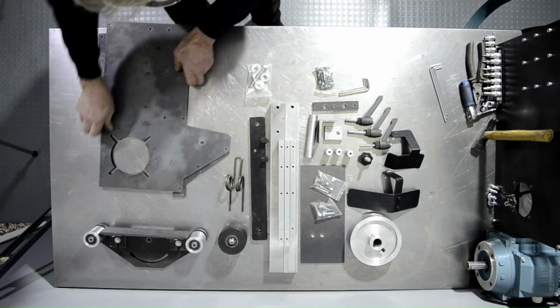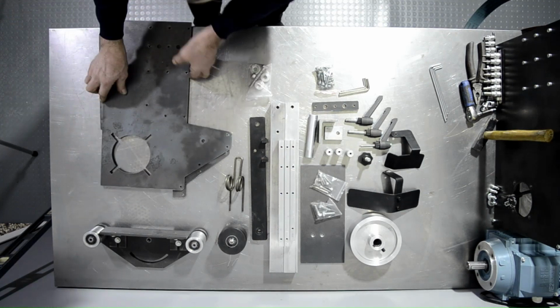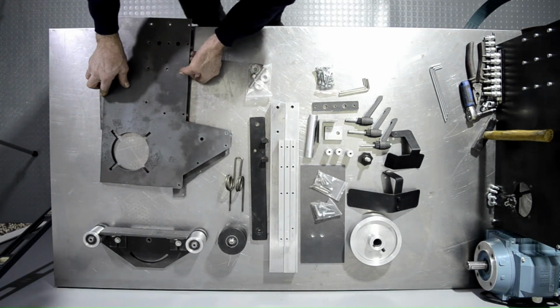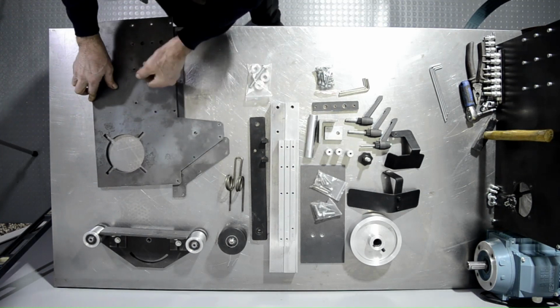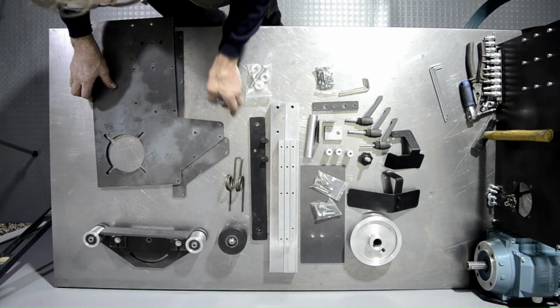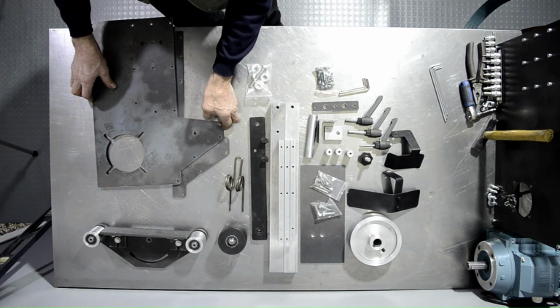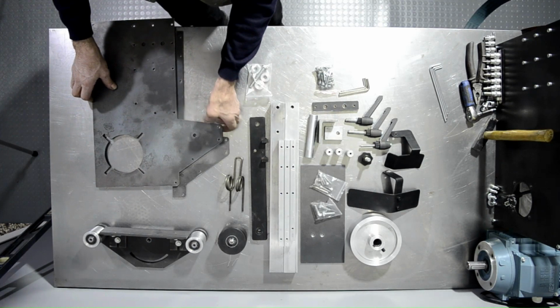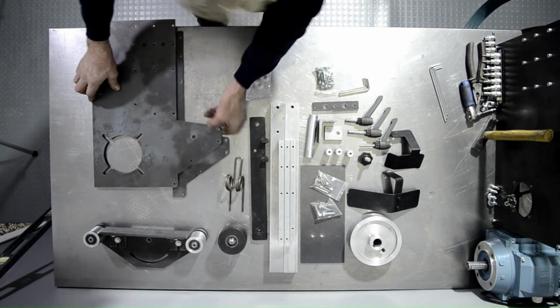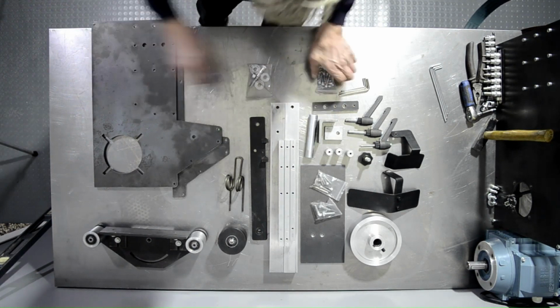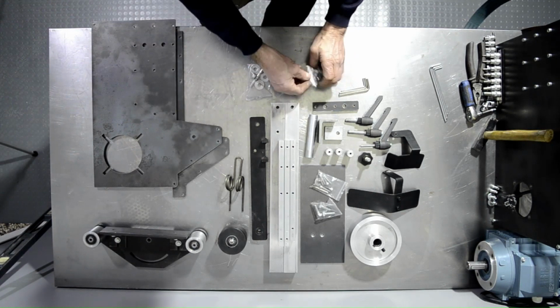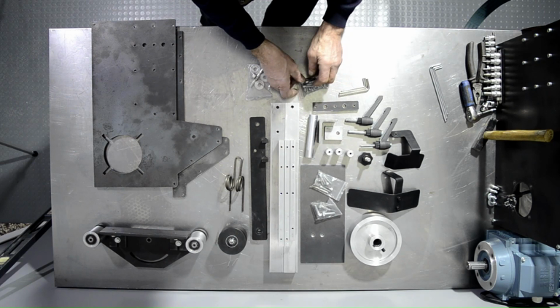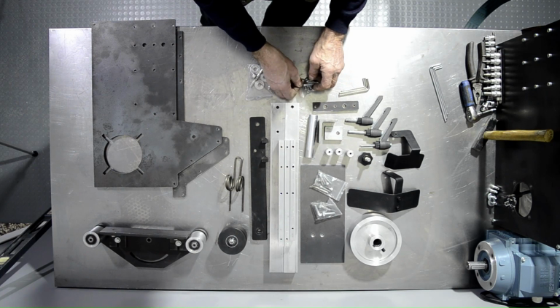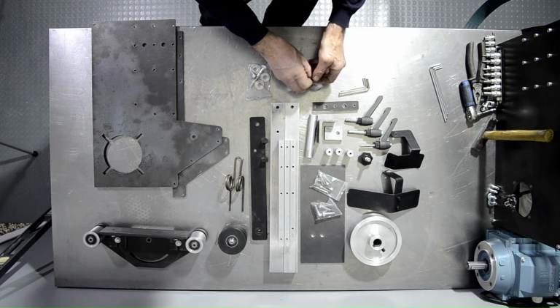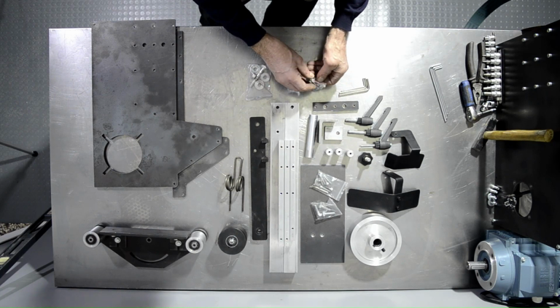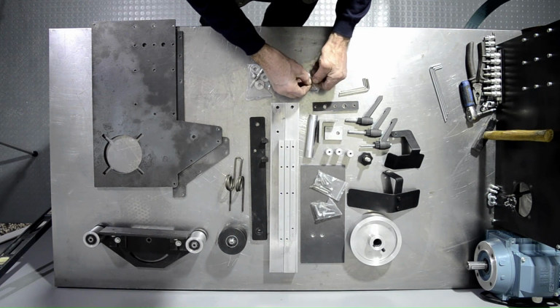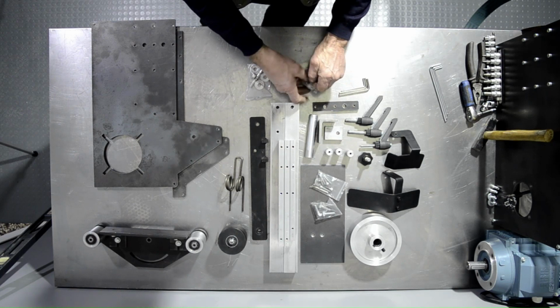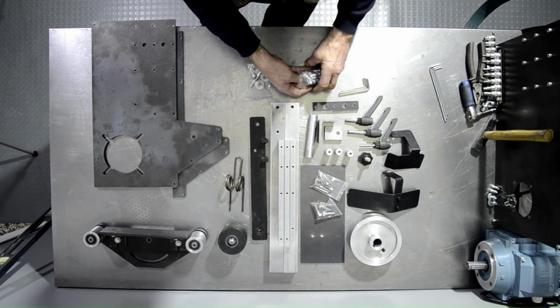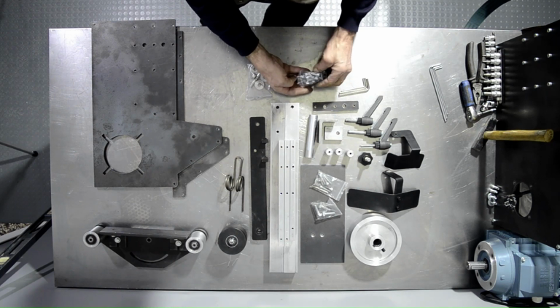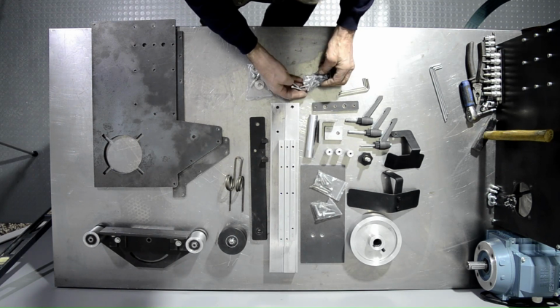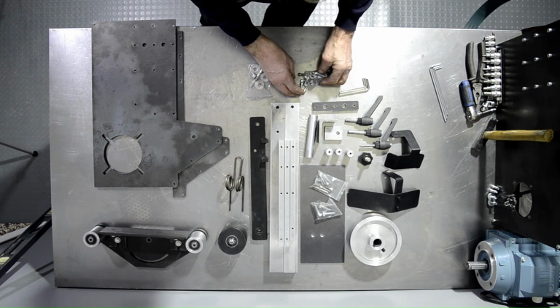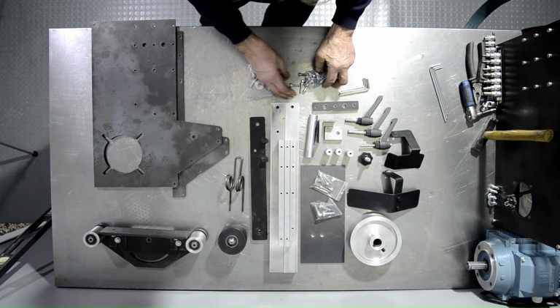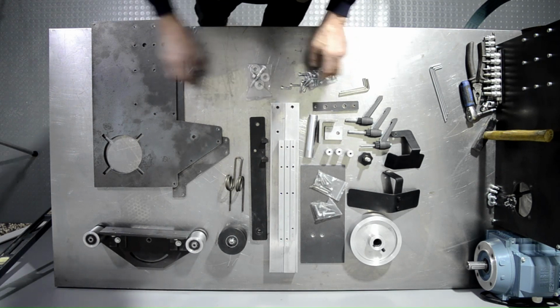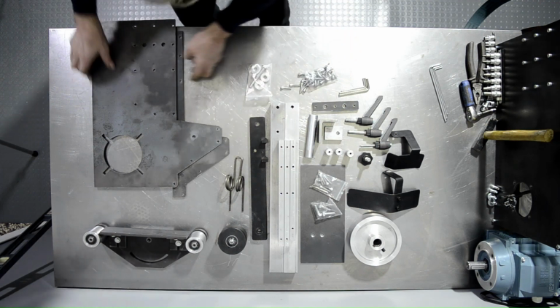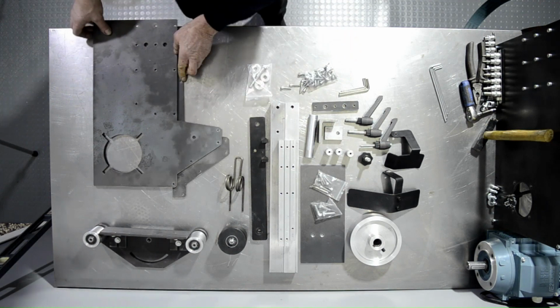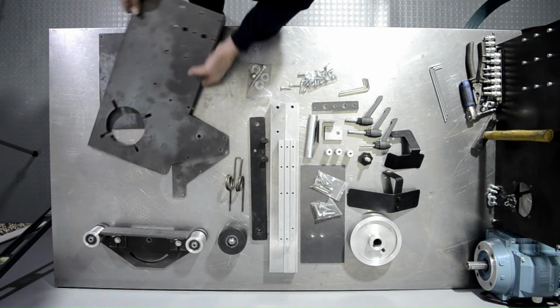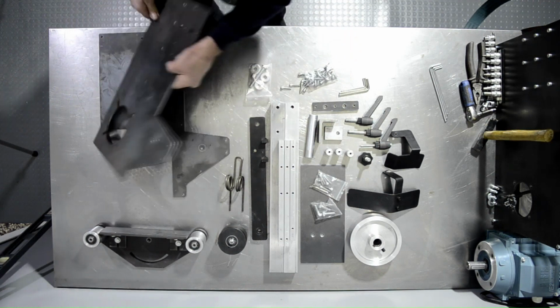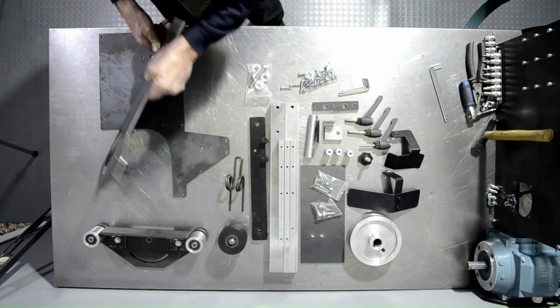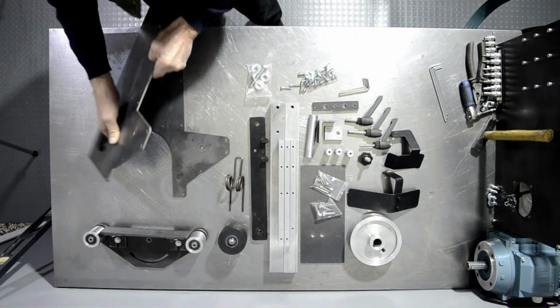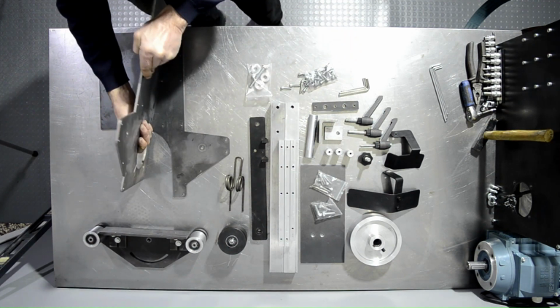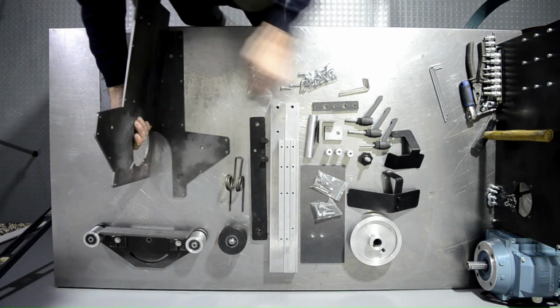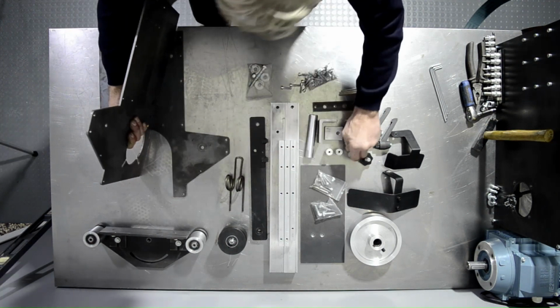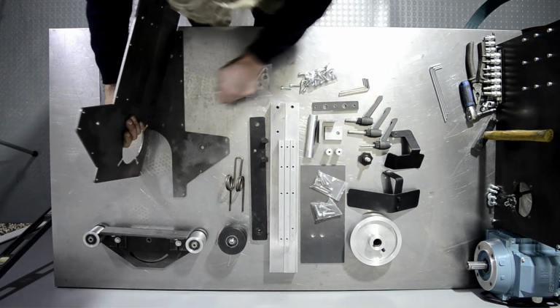First step: we'll need the bag with the M6x20 flat head screws and one of the 20mm round aluminum spacers for the chassis. We'll take a screw and thread one of the spacers on loosely to the rear of the chassis plate.